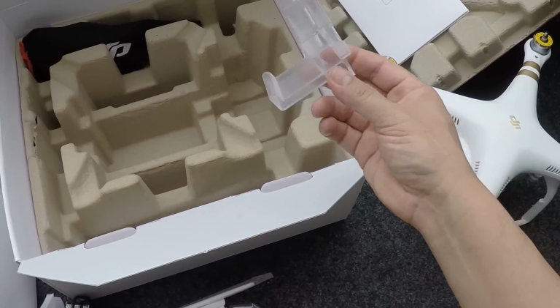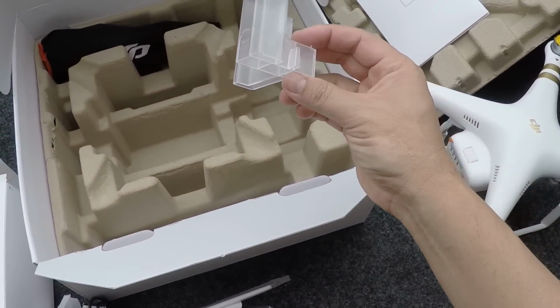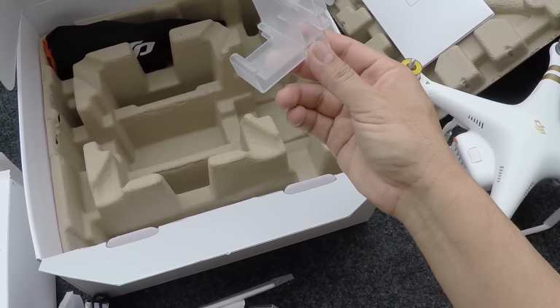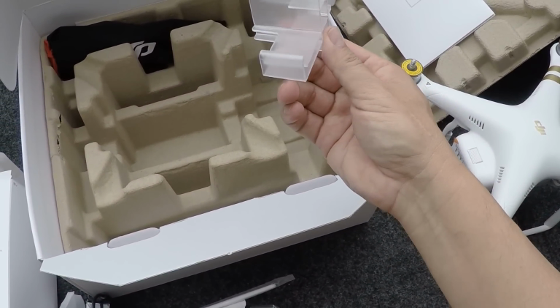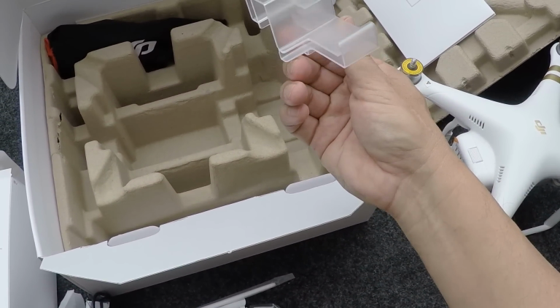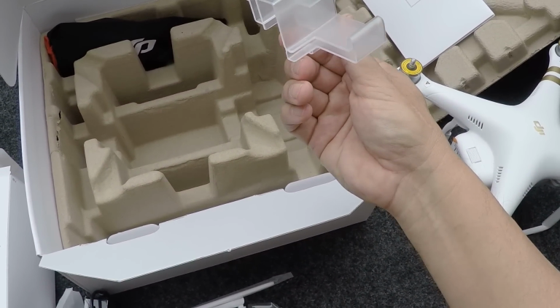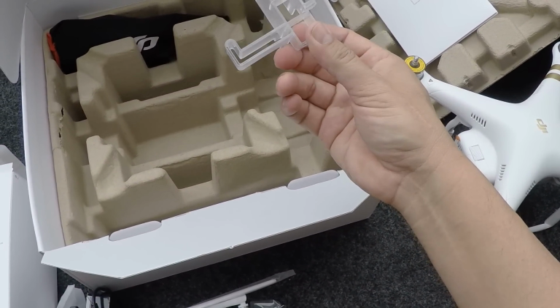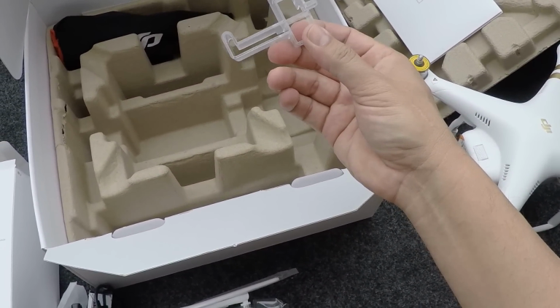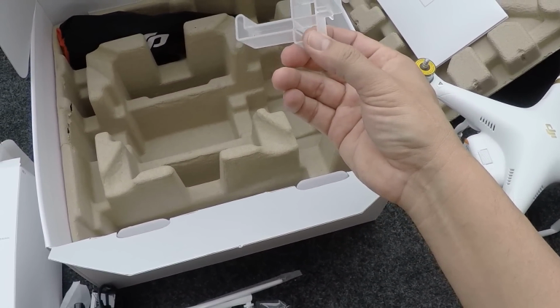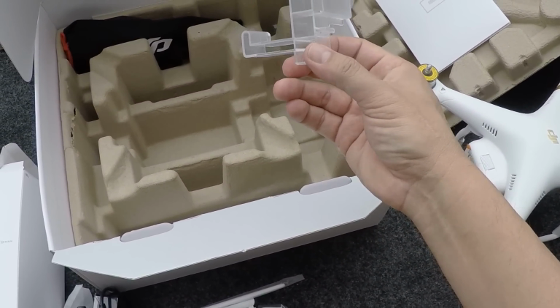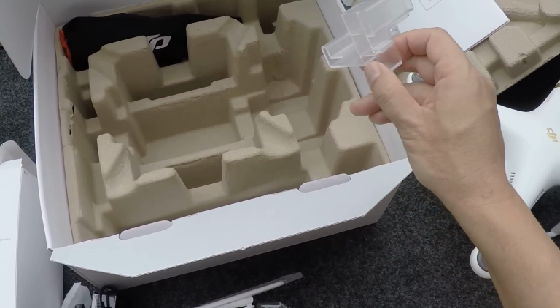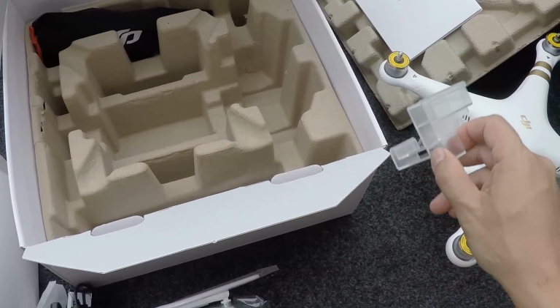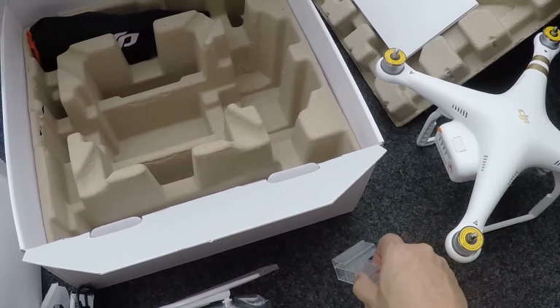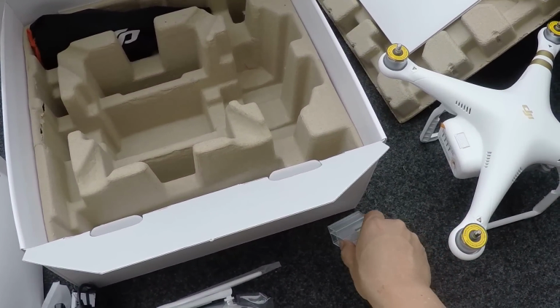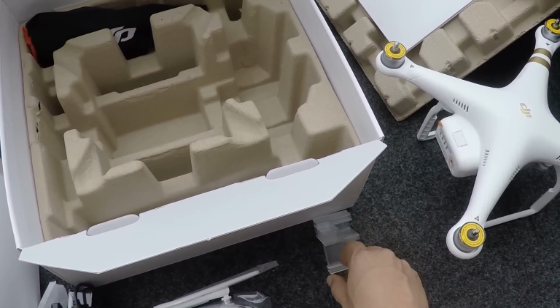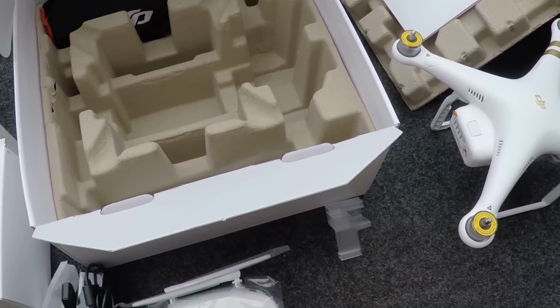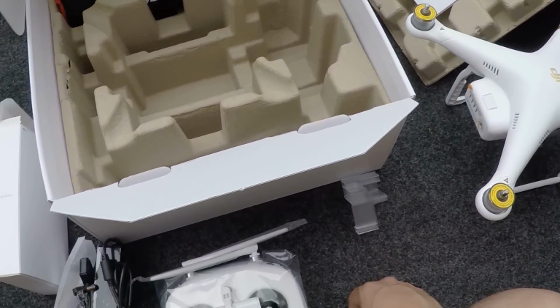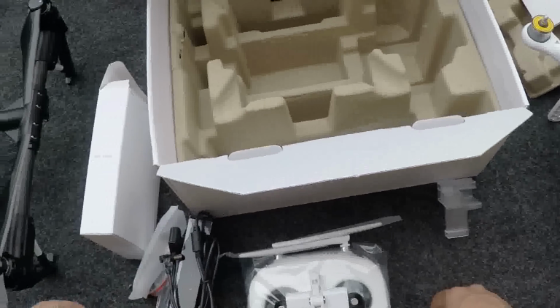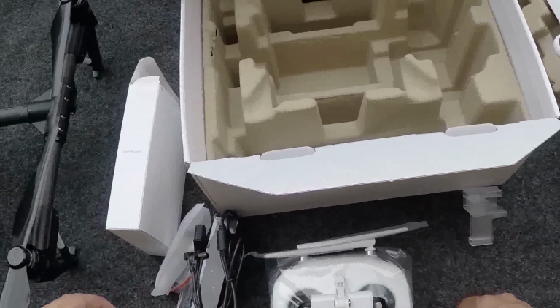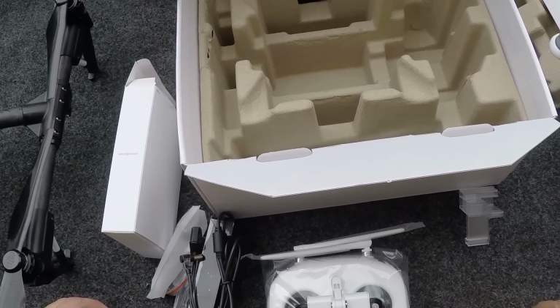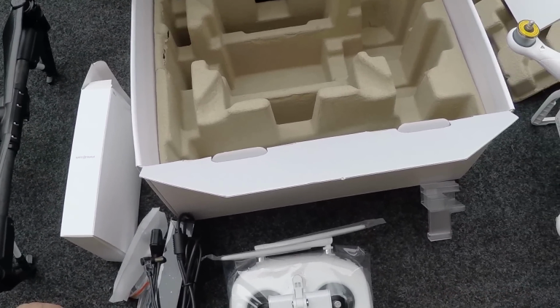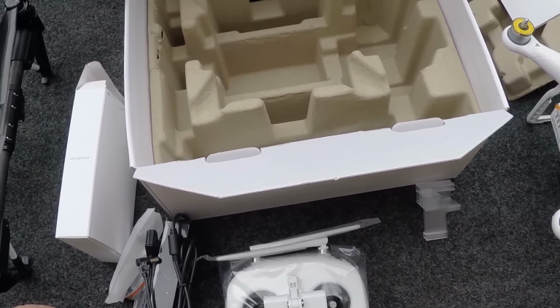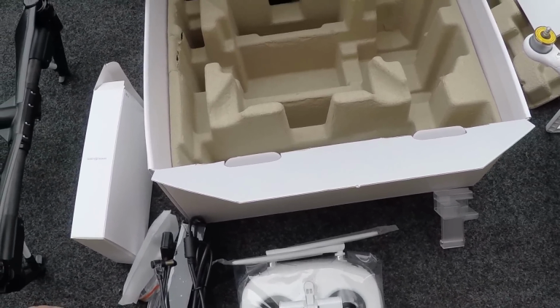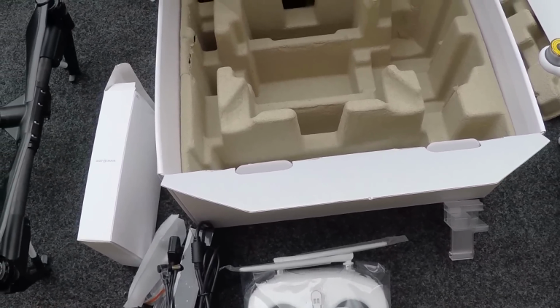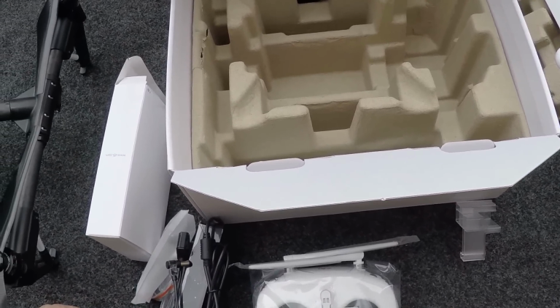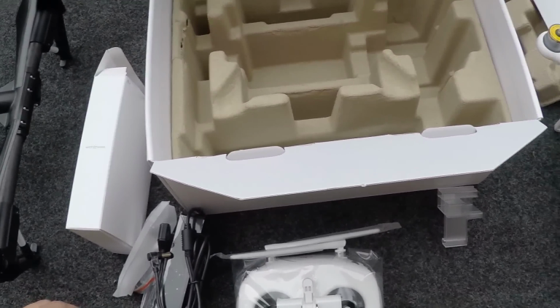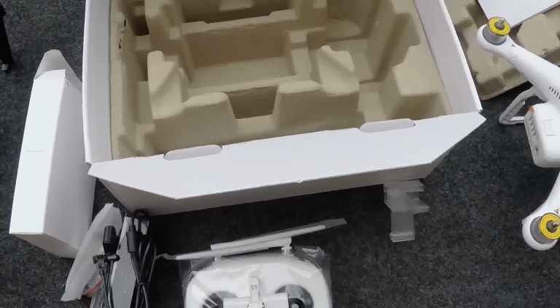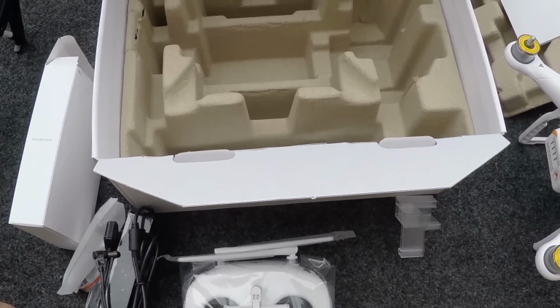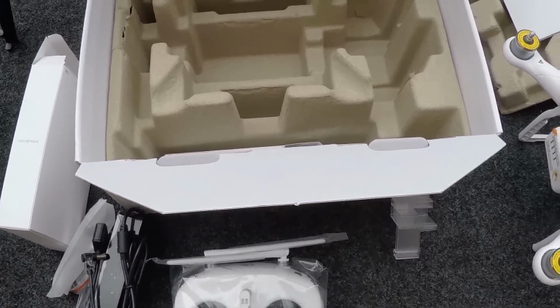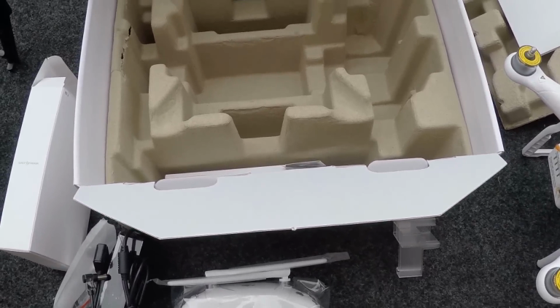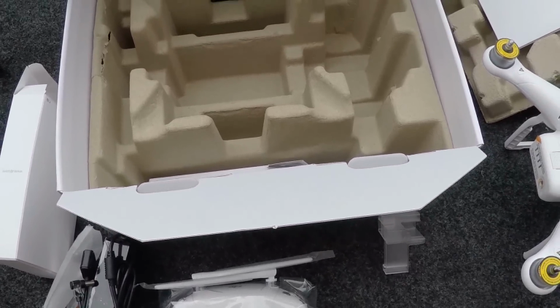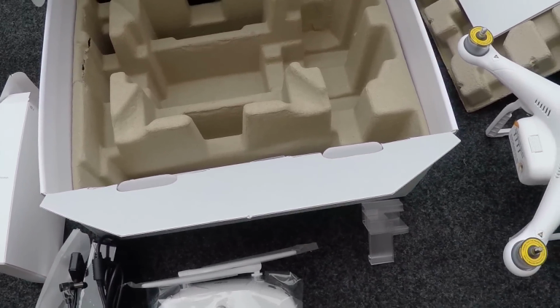I didn't like the way that this gimbal lock fell off. Hopefully that wasn't off in the box and we're okay. Back to charging up this battery.